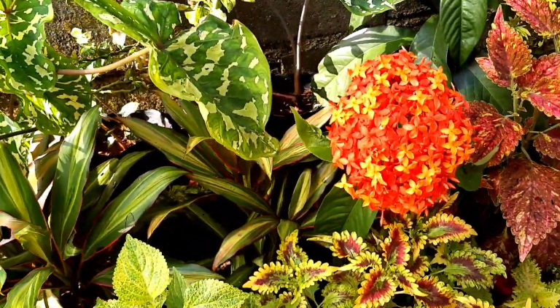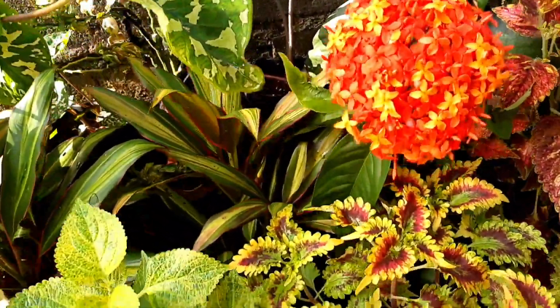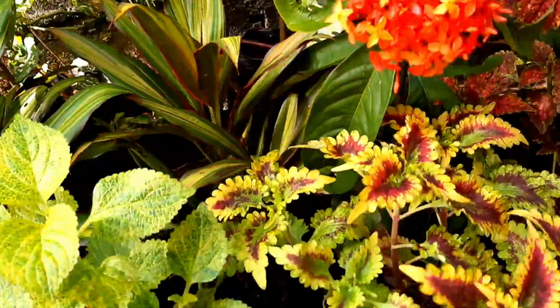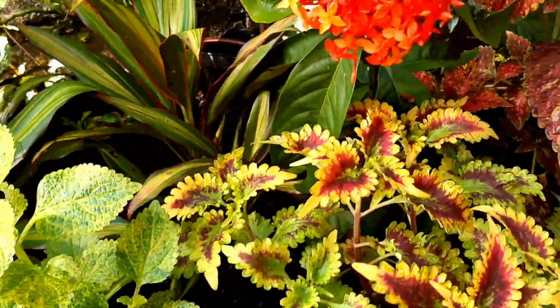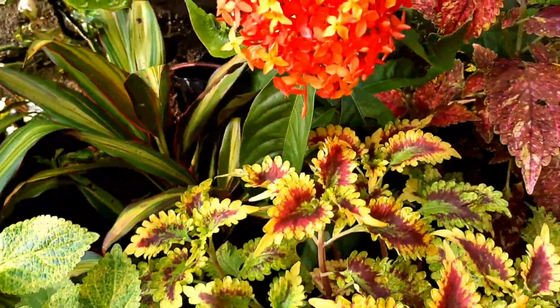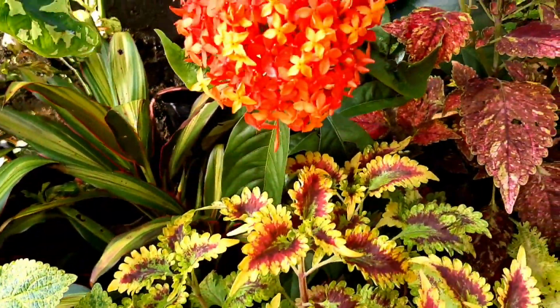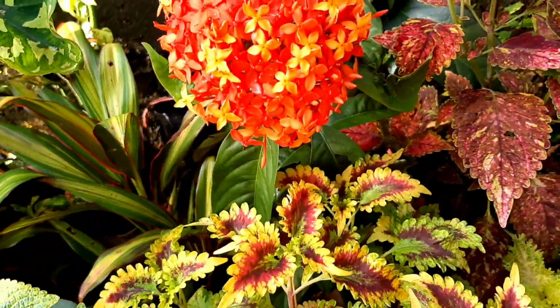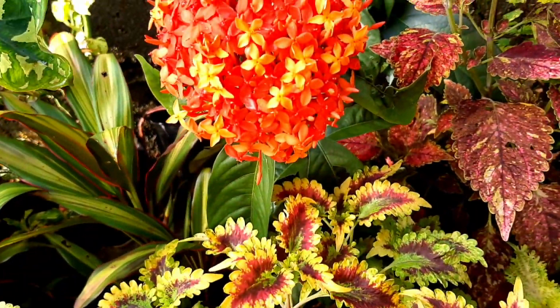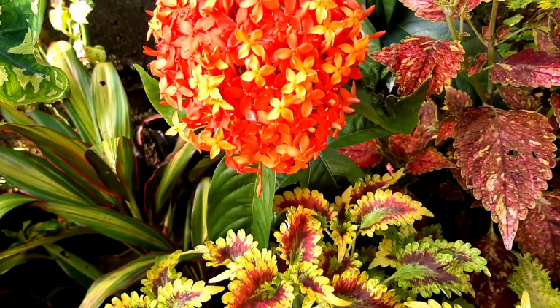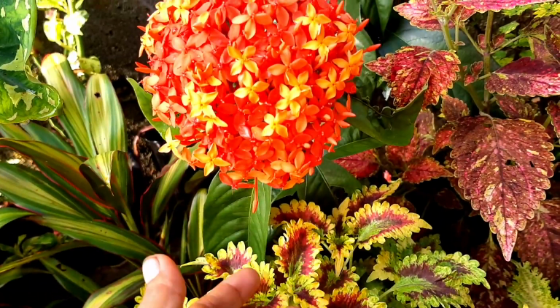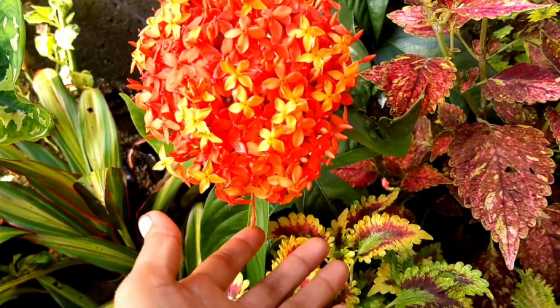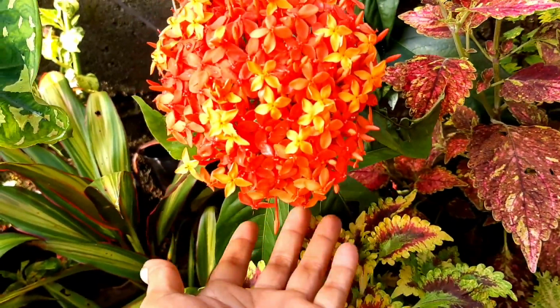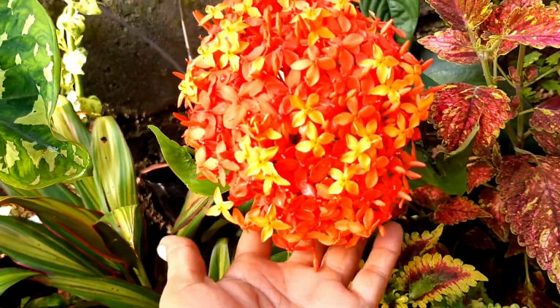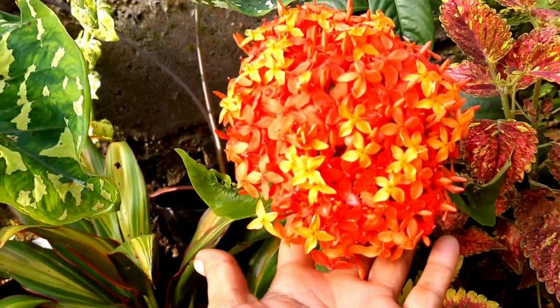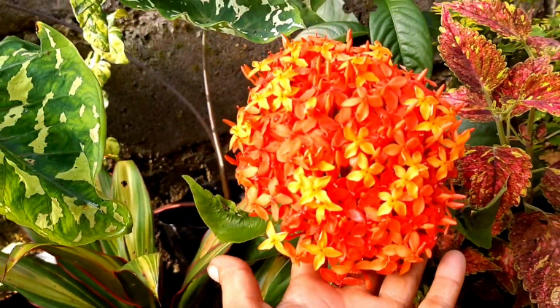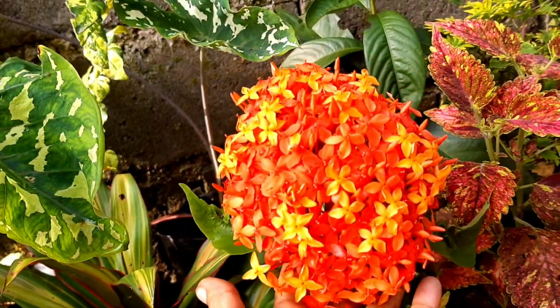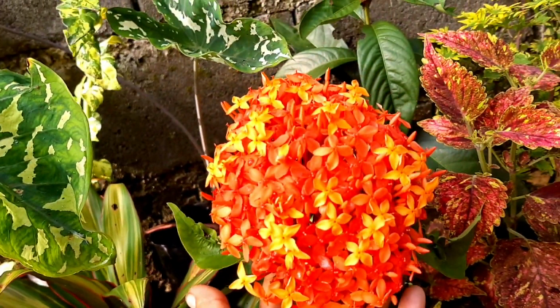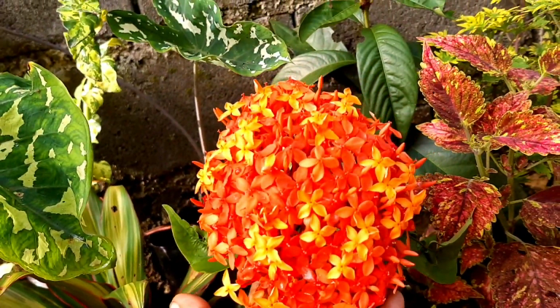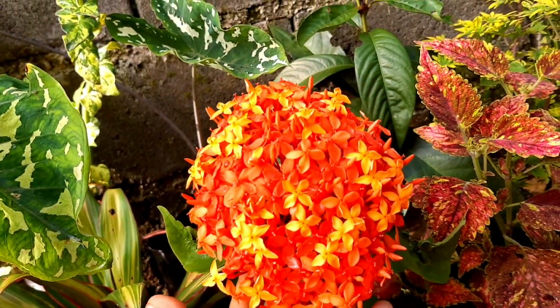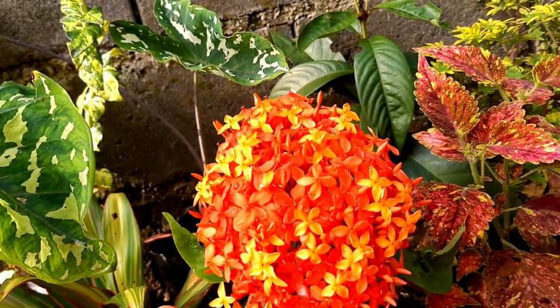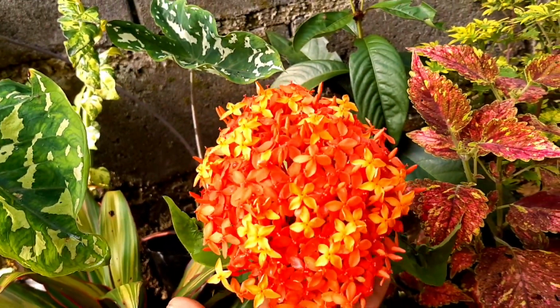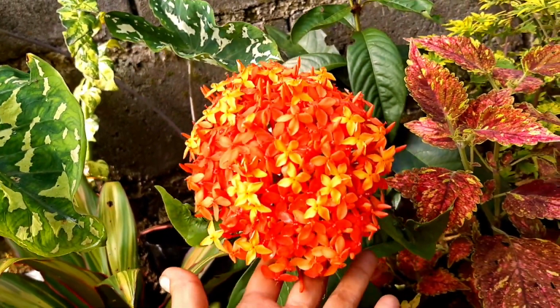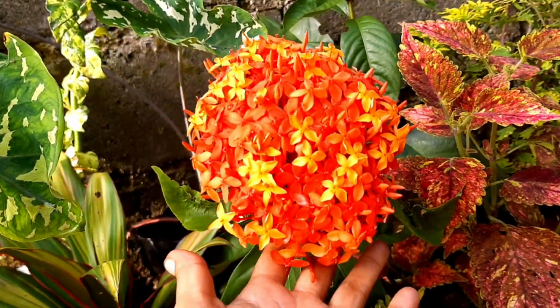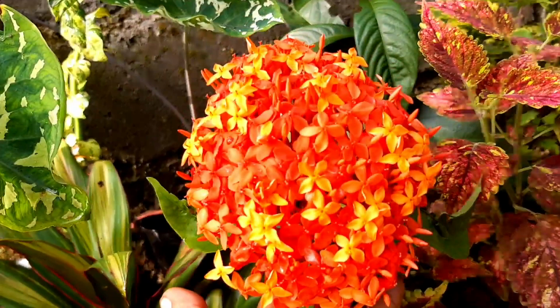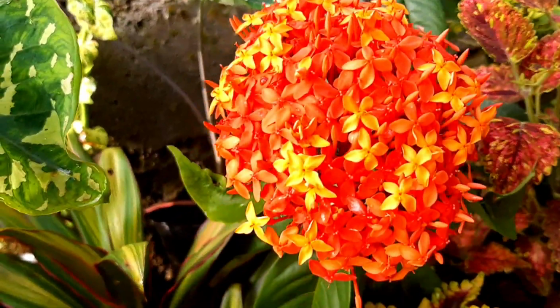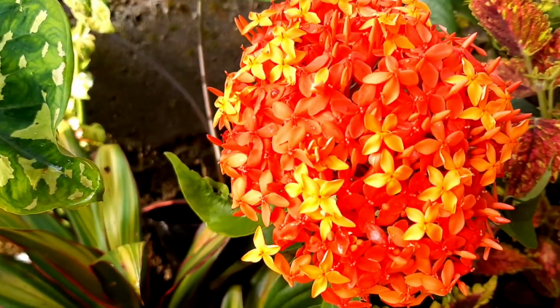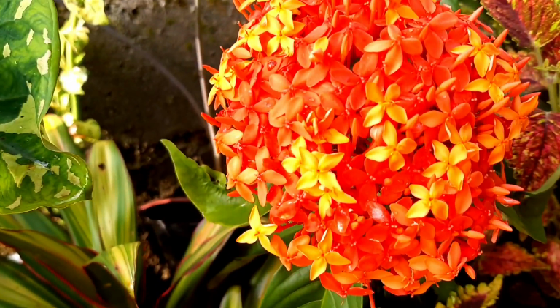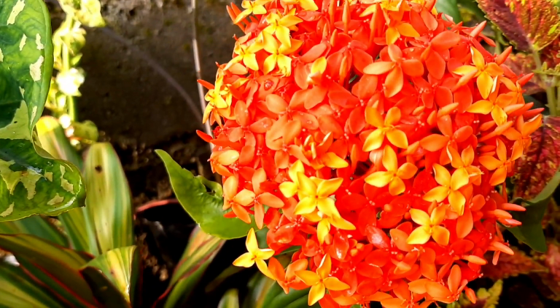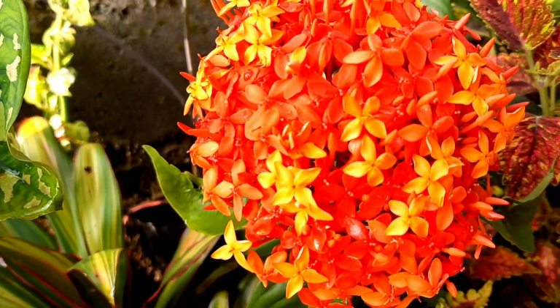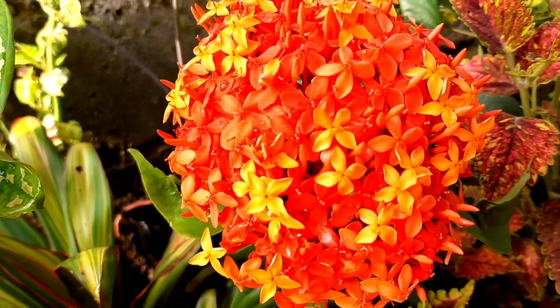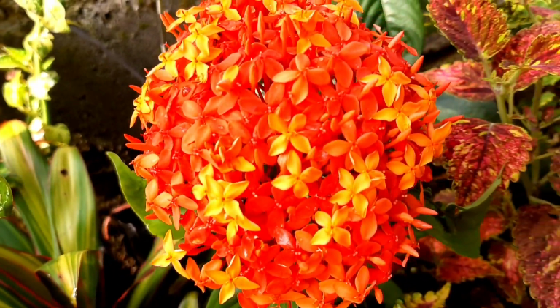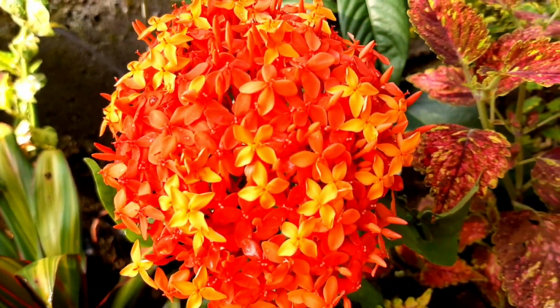At syempre, nilagyan natin ng santan — ito yung apple of the eye. Sobrang ganda mga ka-garden!